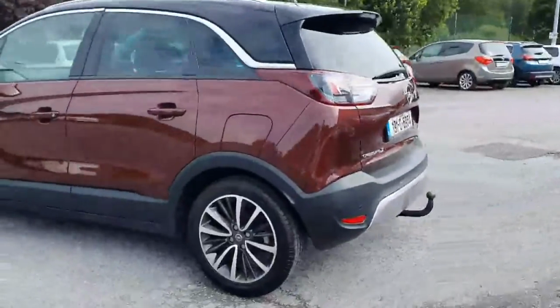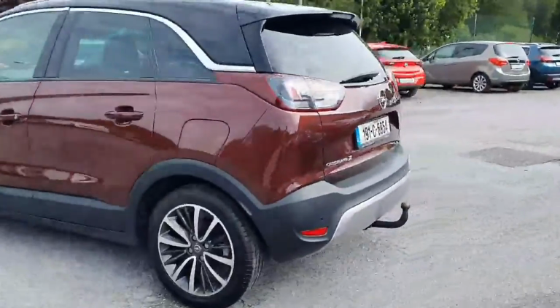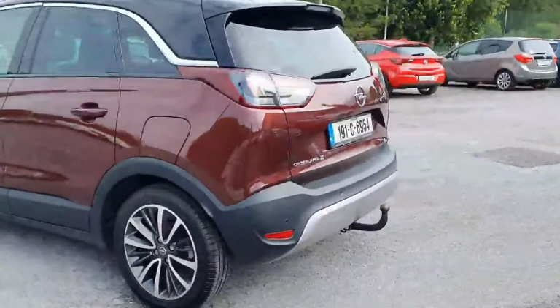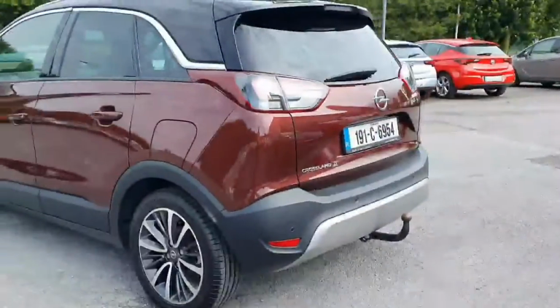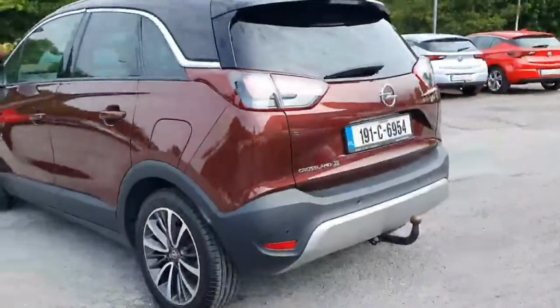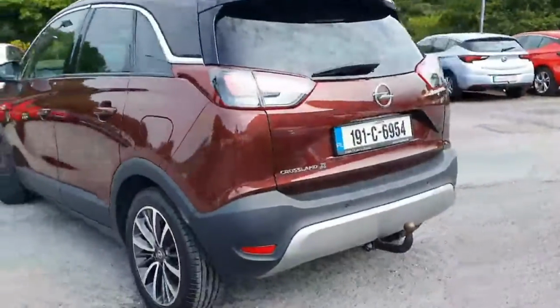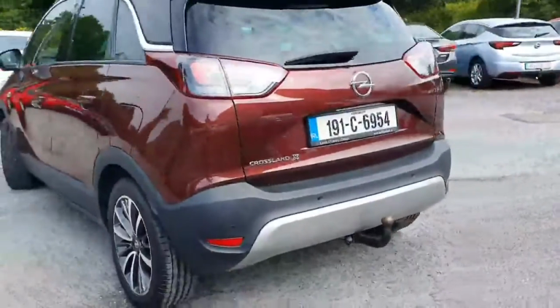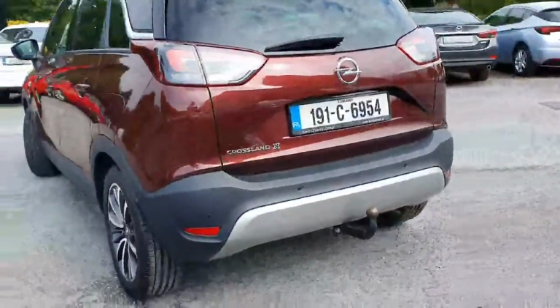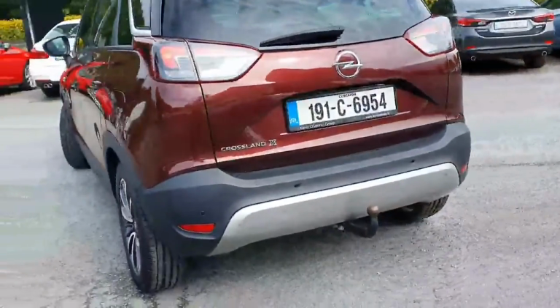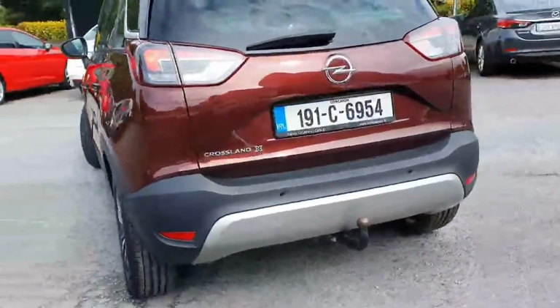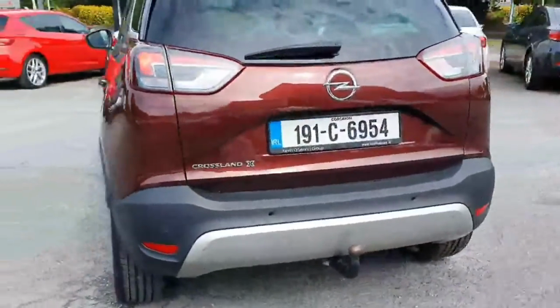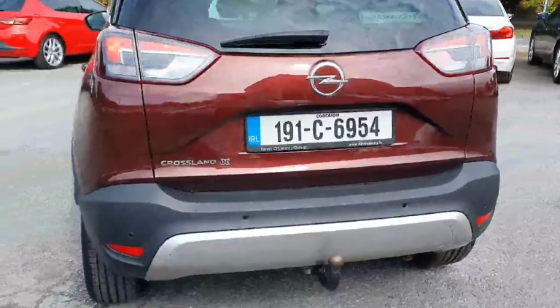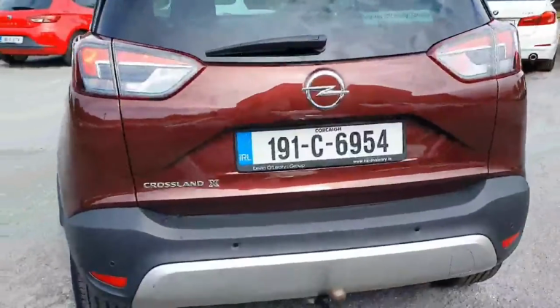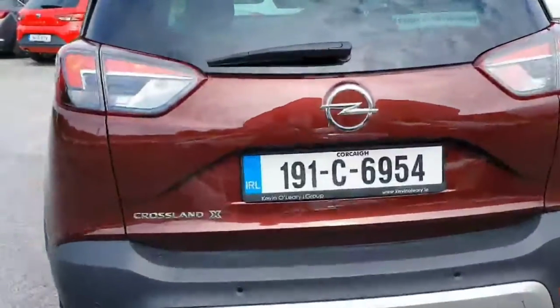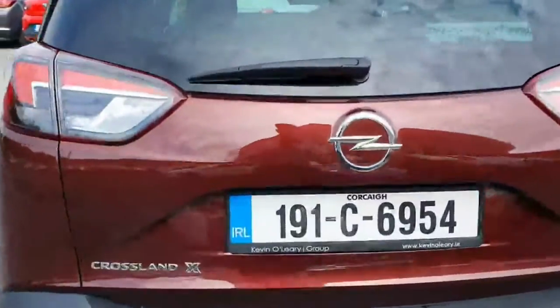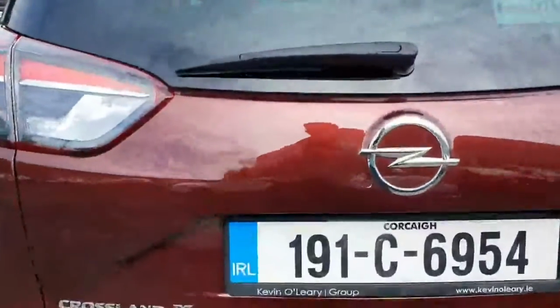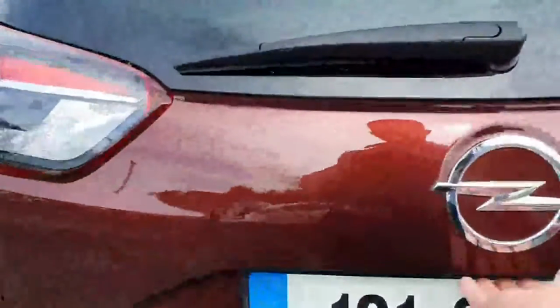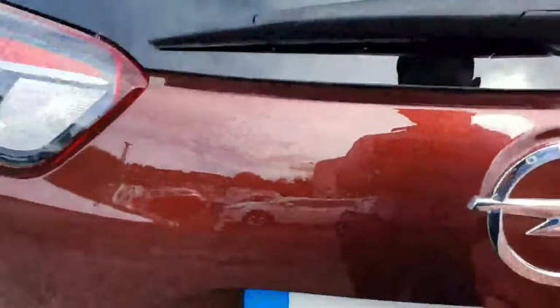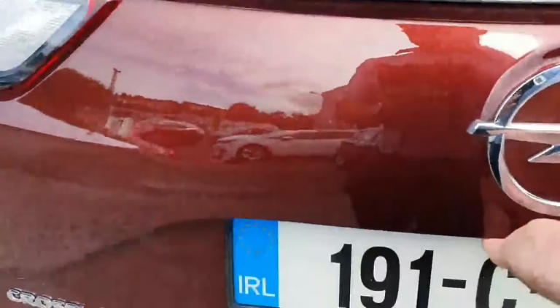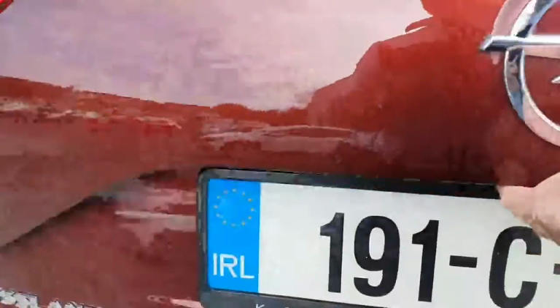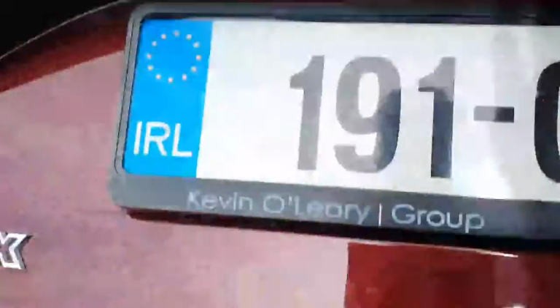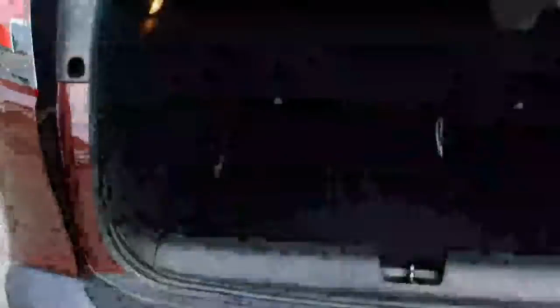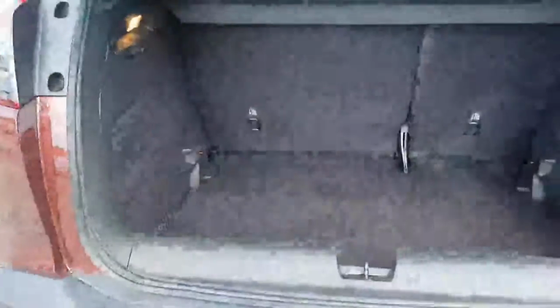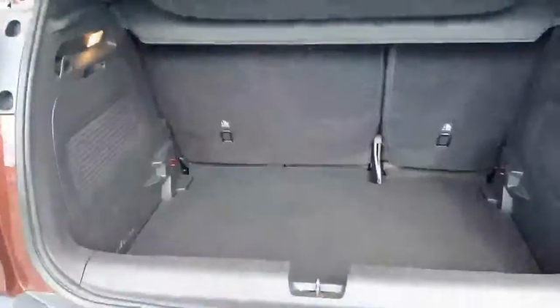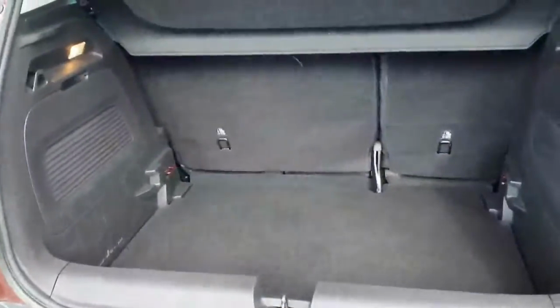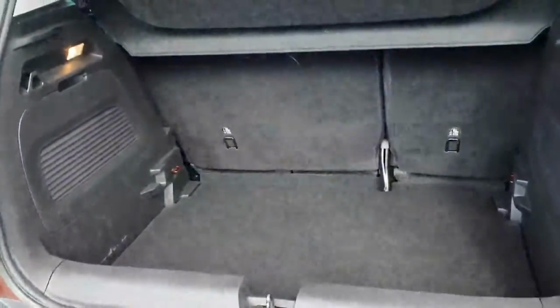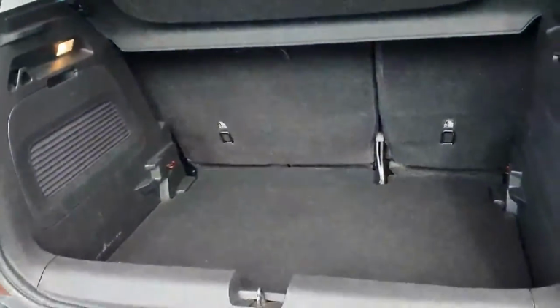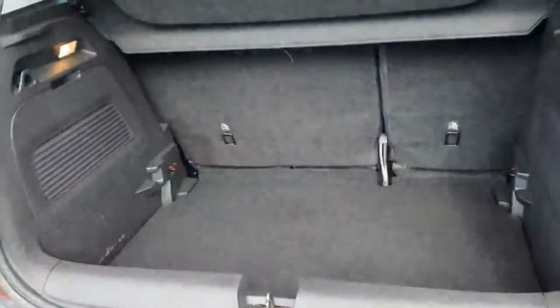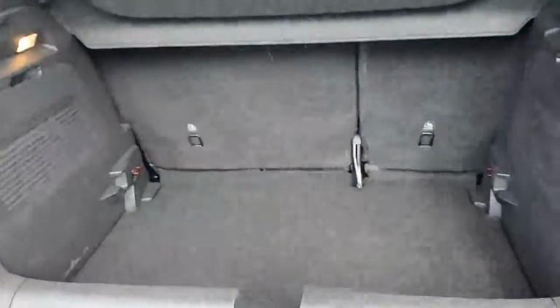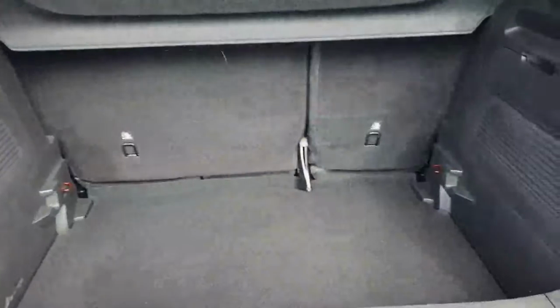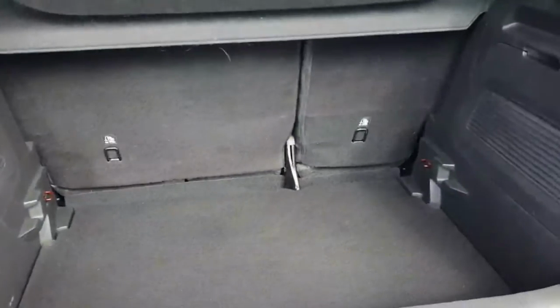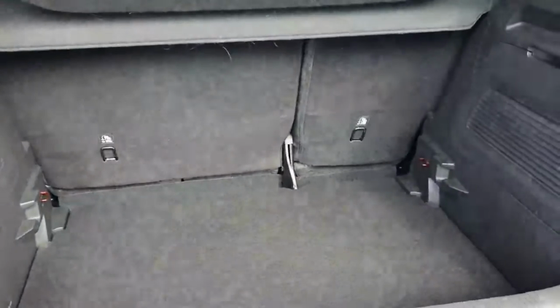It also comes with parking sensors and a tow bar. Nice big boot — loads of space there.